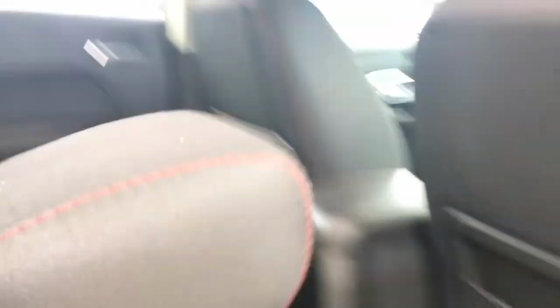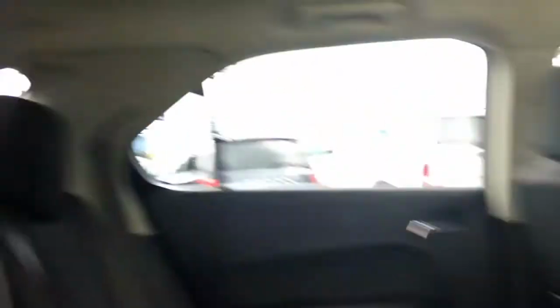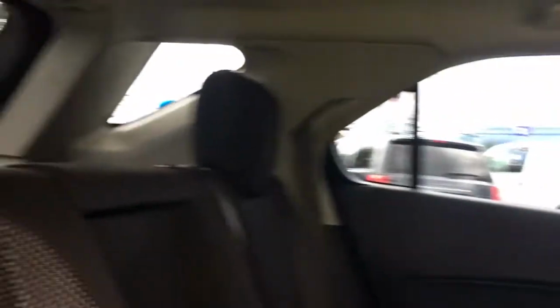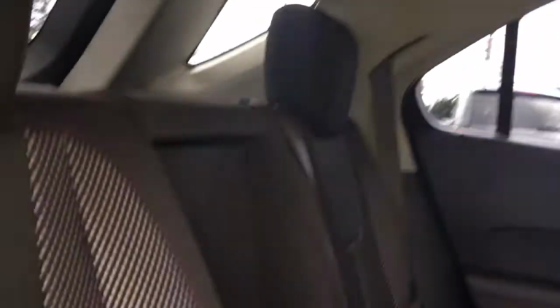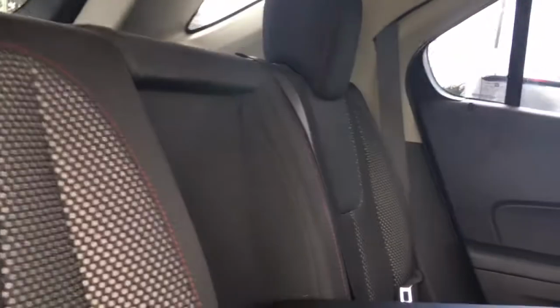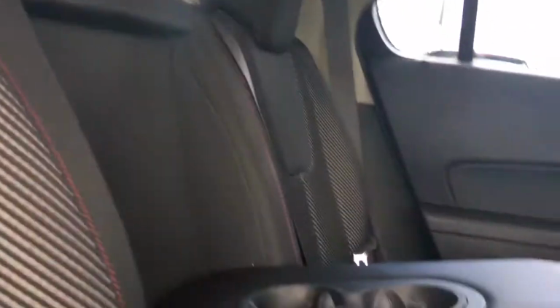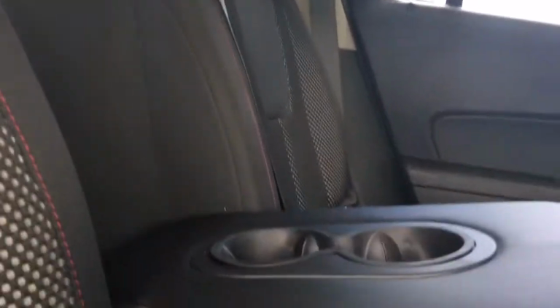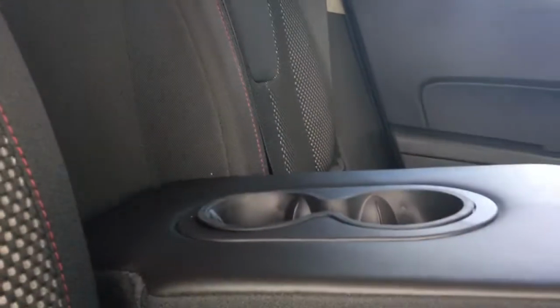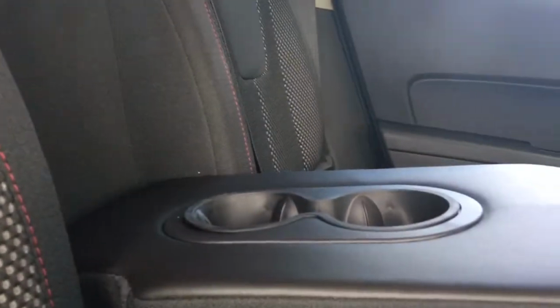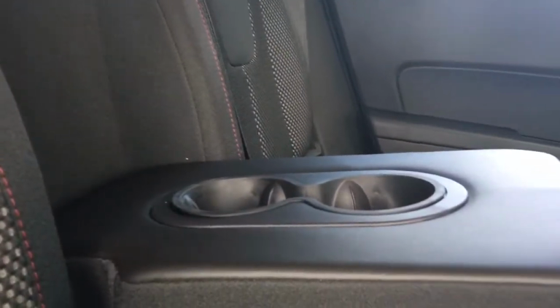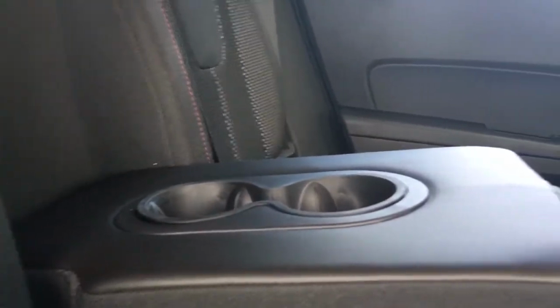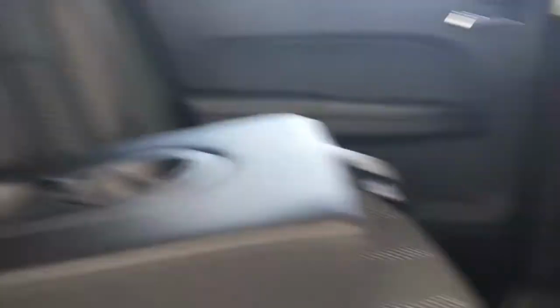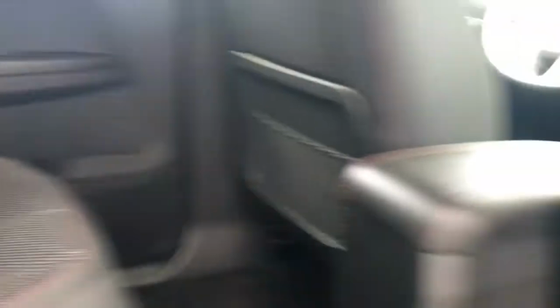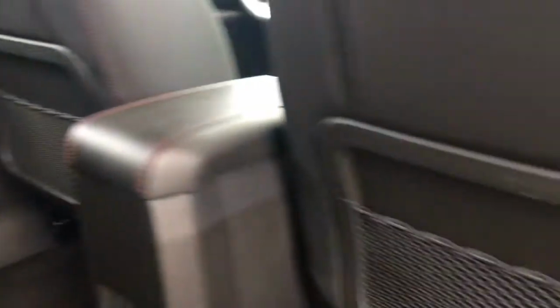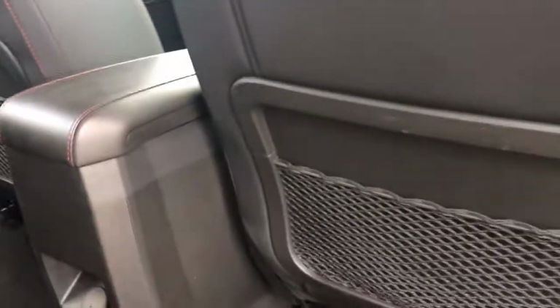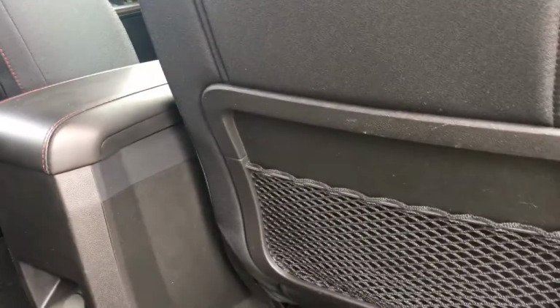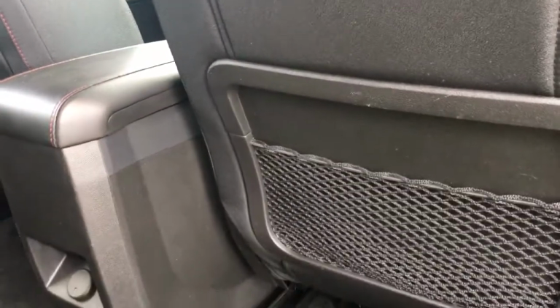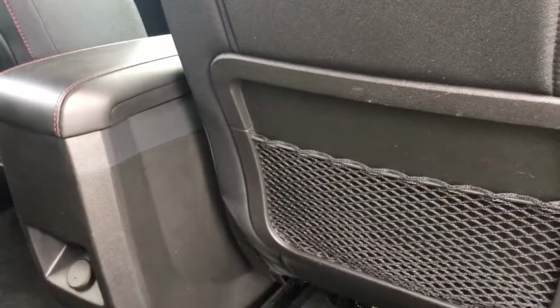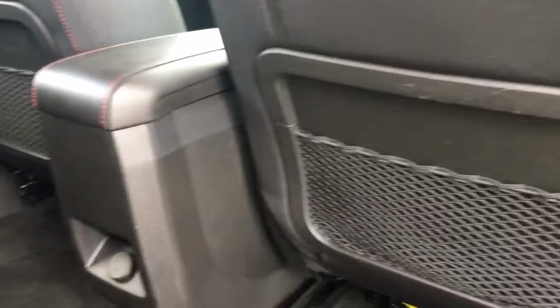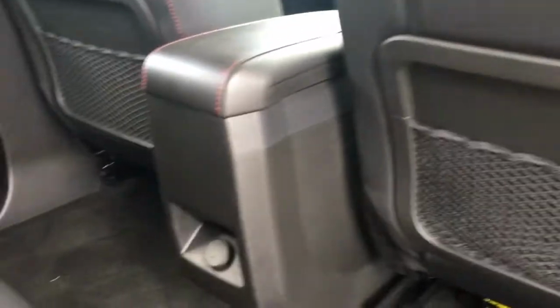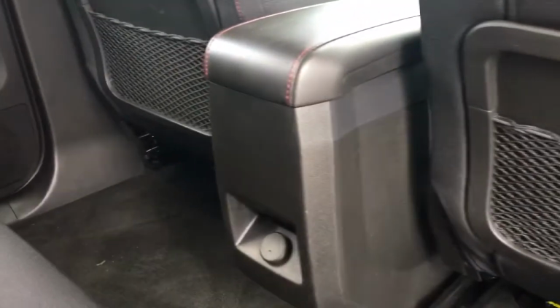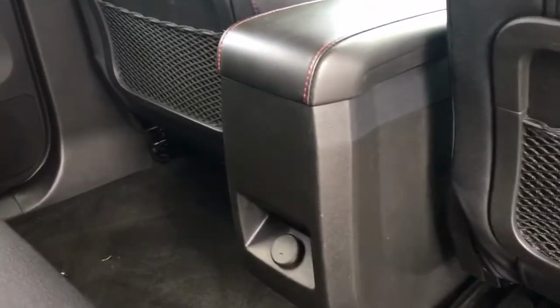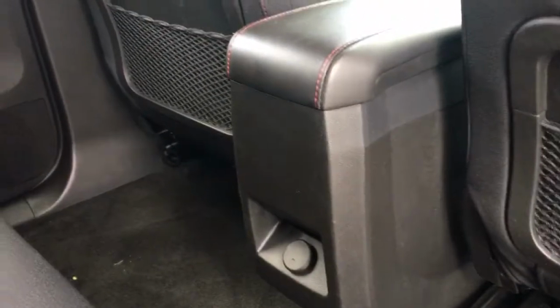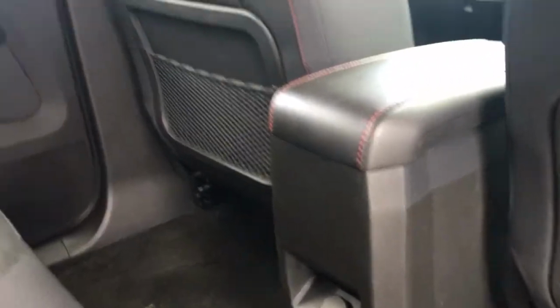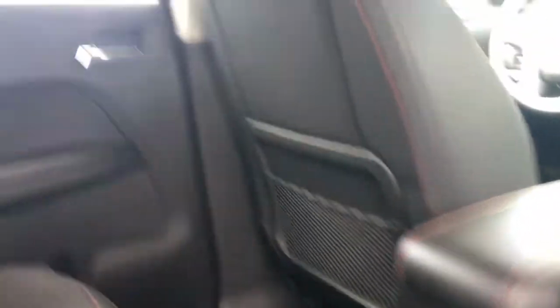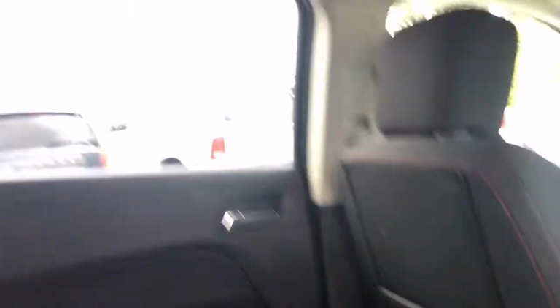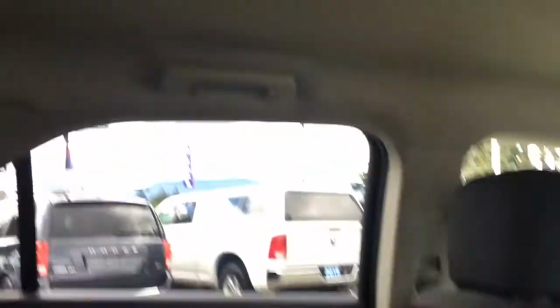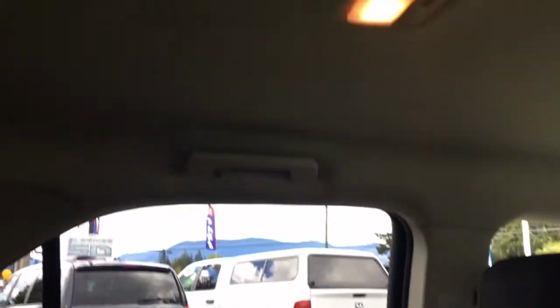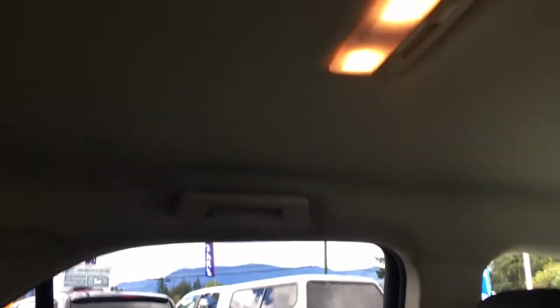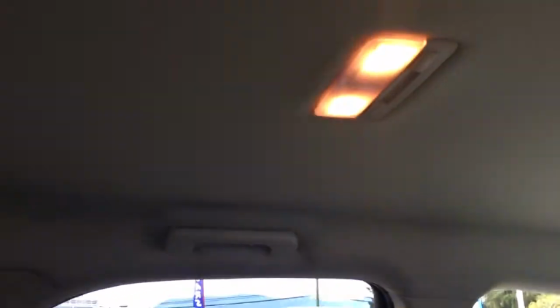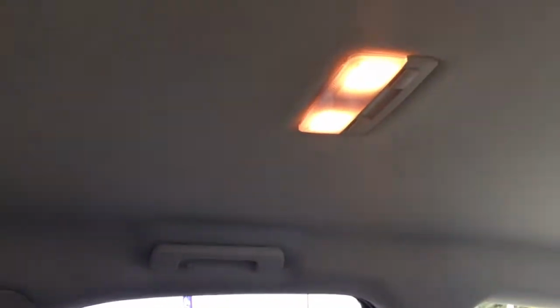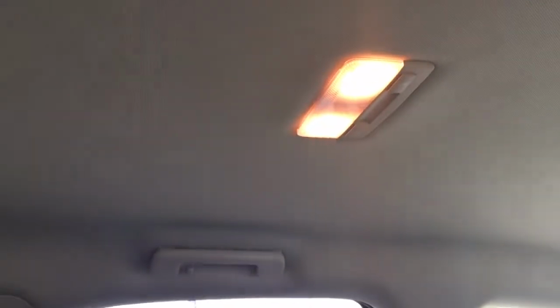Lift the seat back up and push. In the center, you have an armrest with a couple of cup holders. Mesh netting on the back of the front seats for extra storage and a 12 volt in the center there. Up above, hooks and handles as well as lighting.